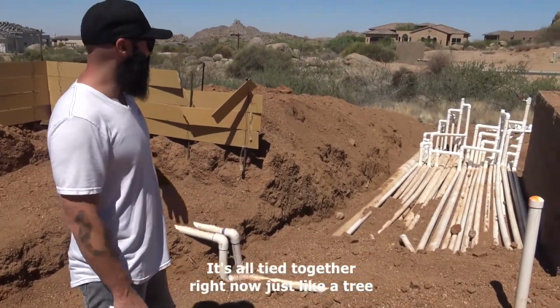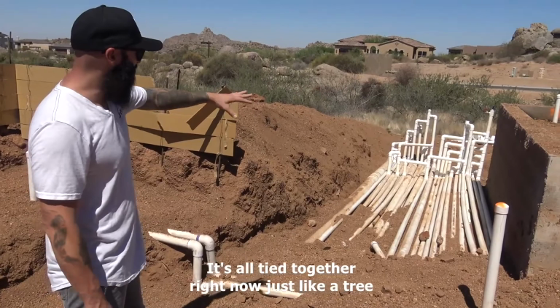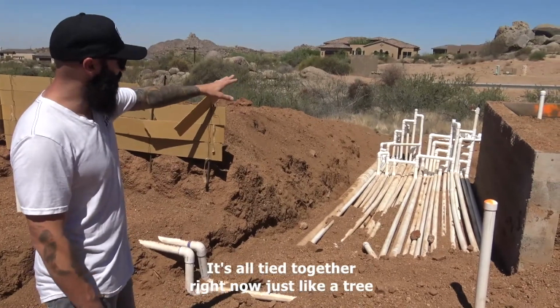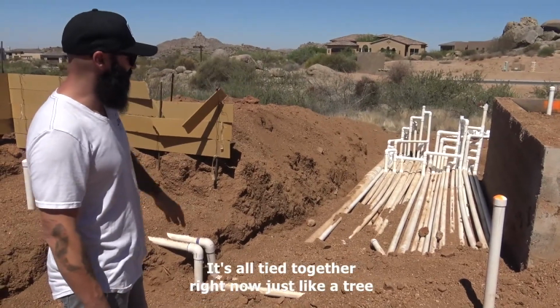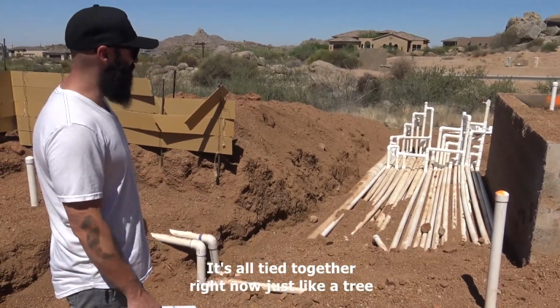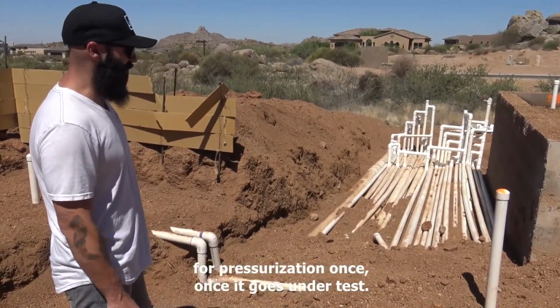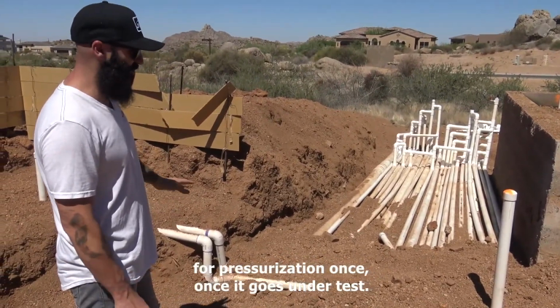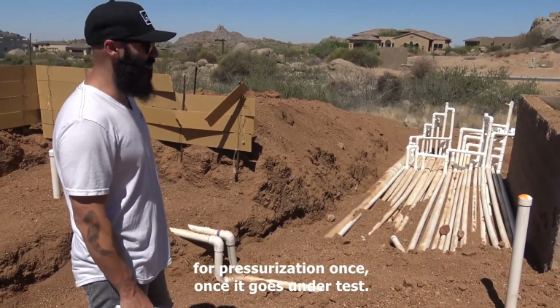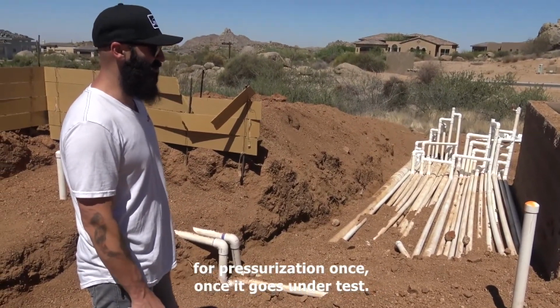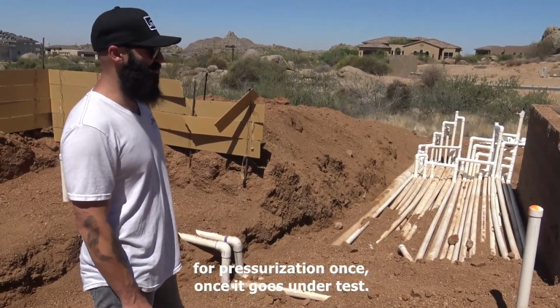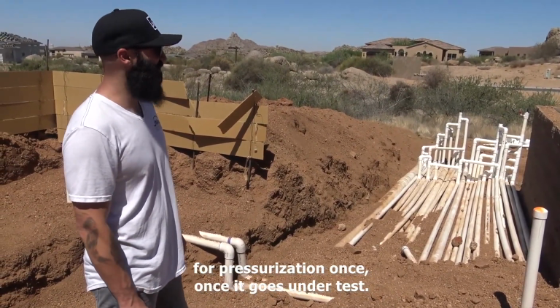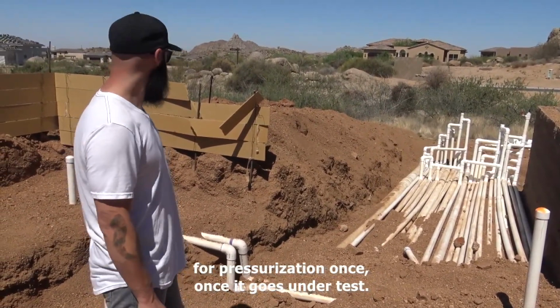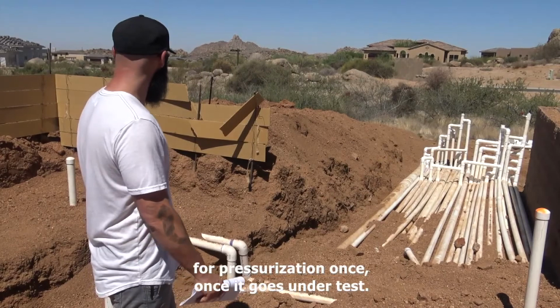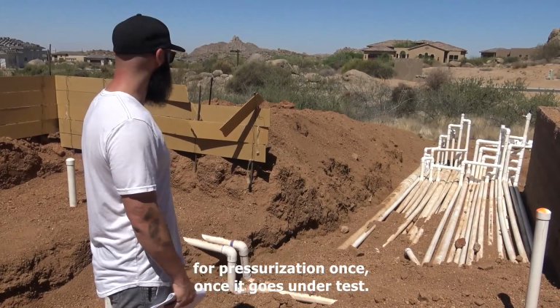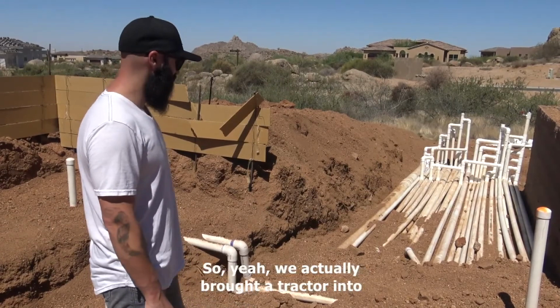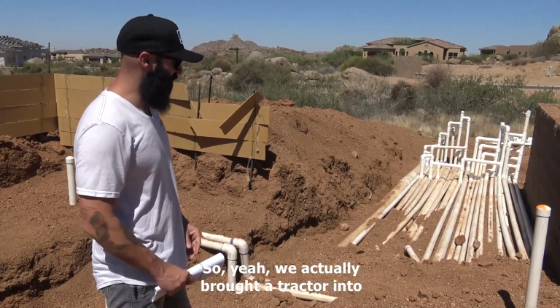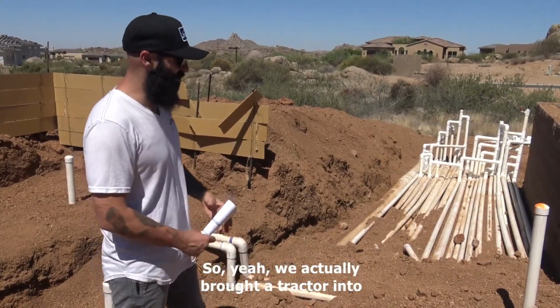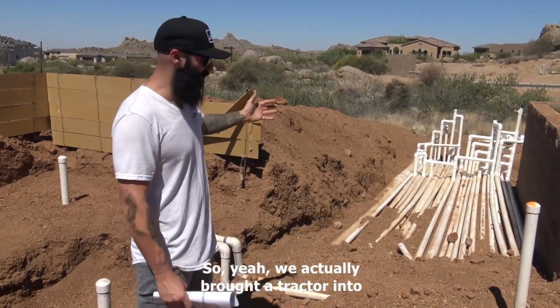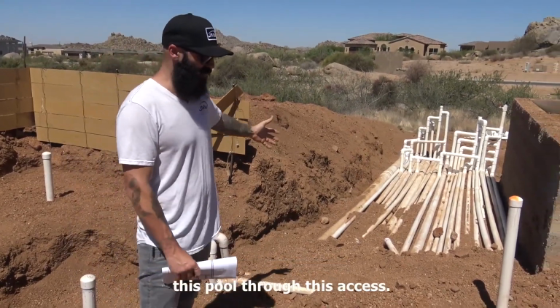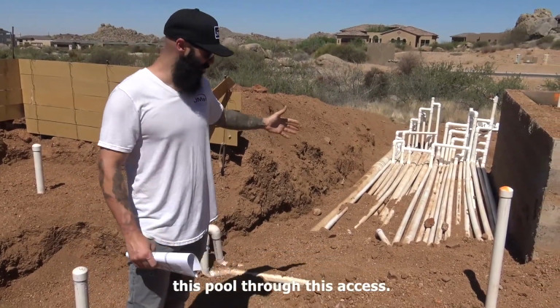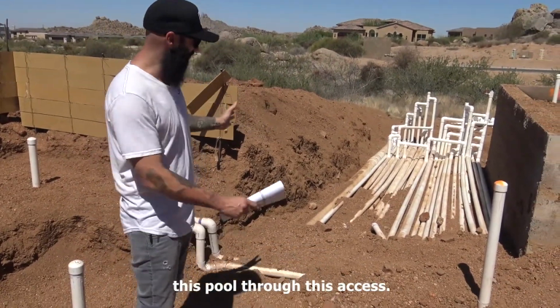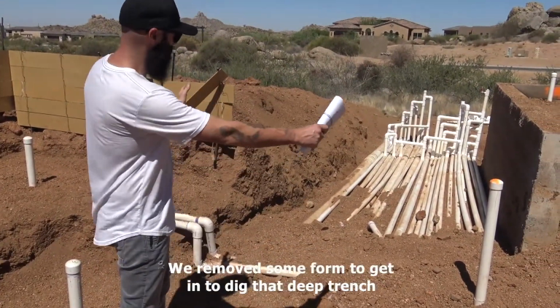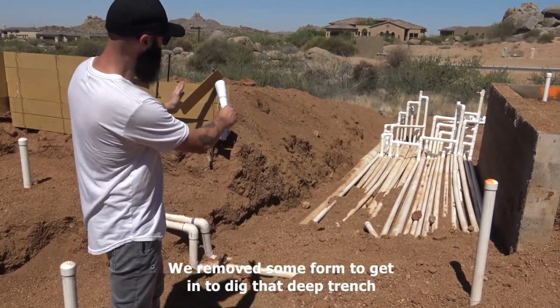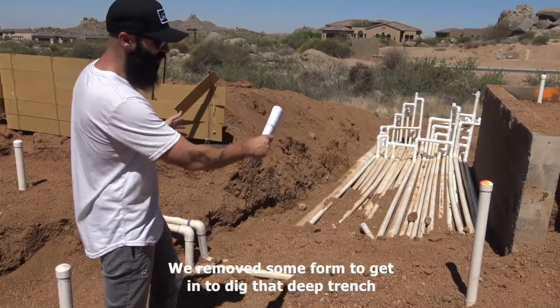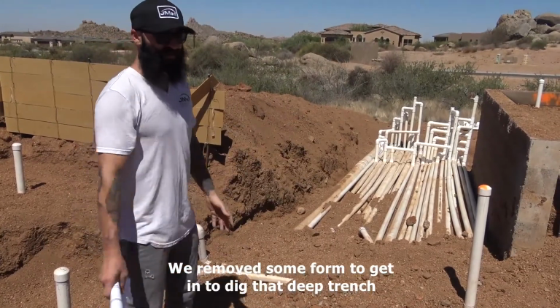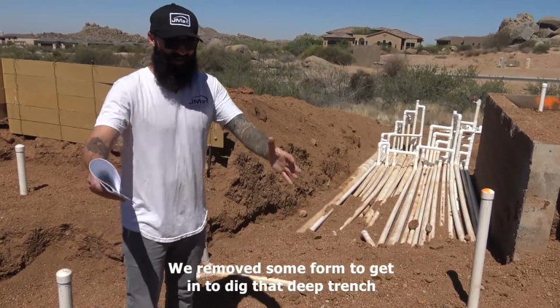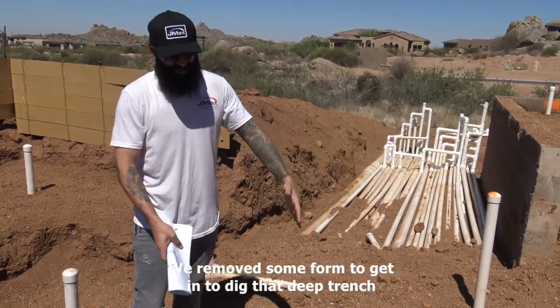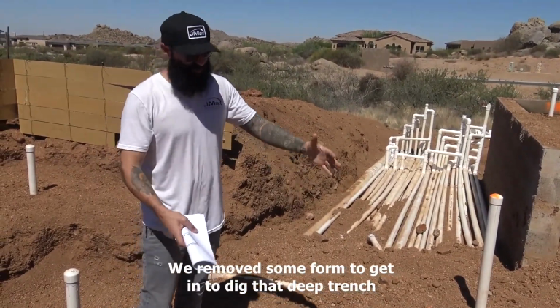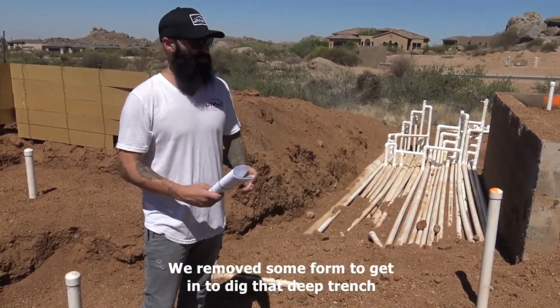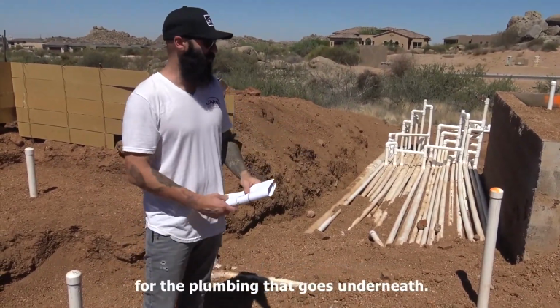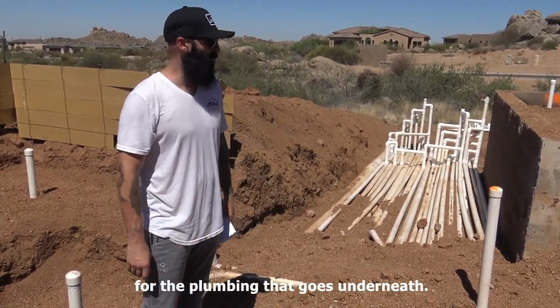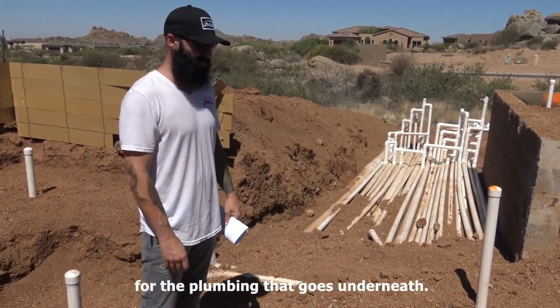It's all tied together right now like a tree for pressurization once it goes under test. We actually brought a tractor into this pool through this access — we removed some form to get in to dig that deep trench for the plumbing that goes underneath.